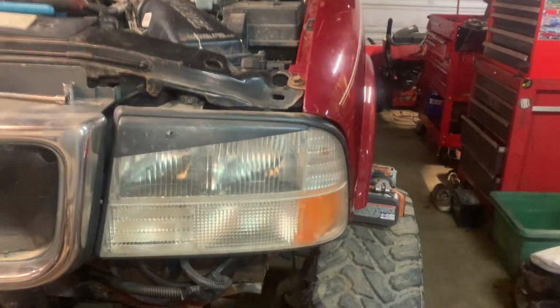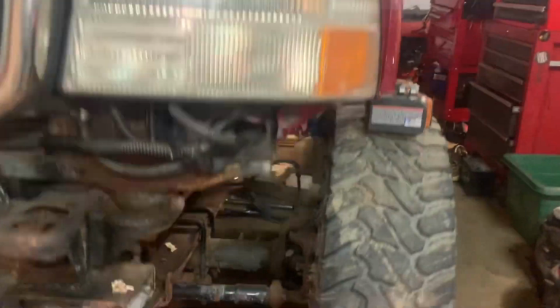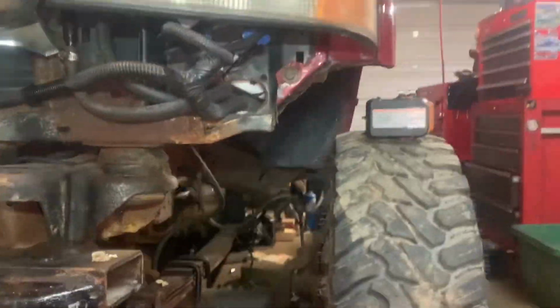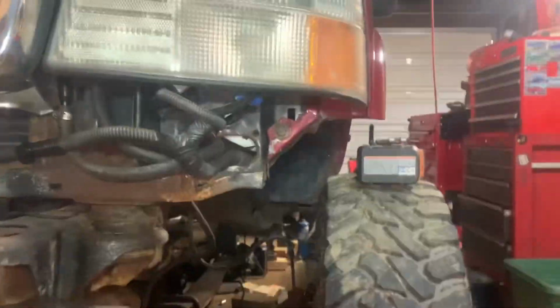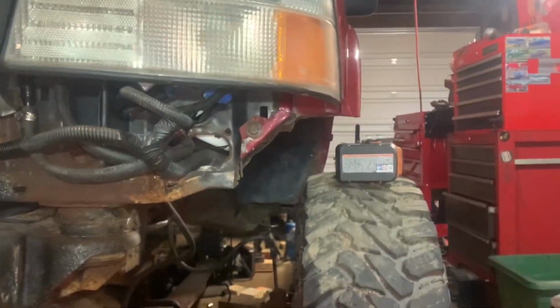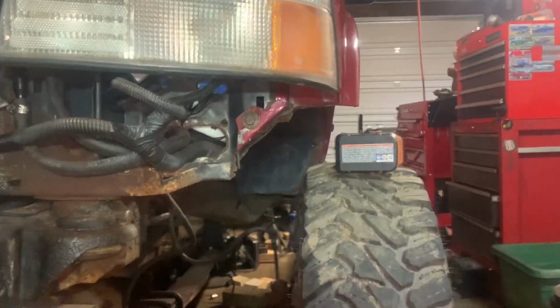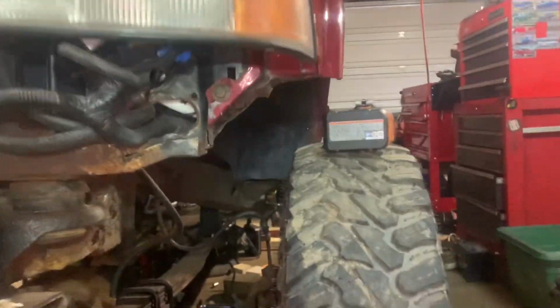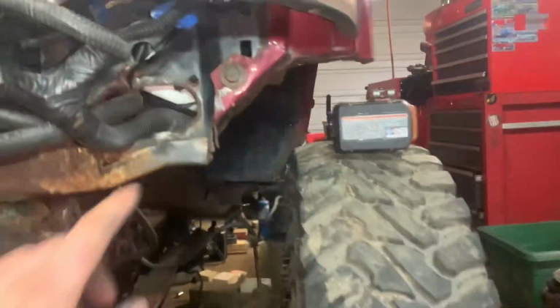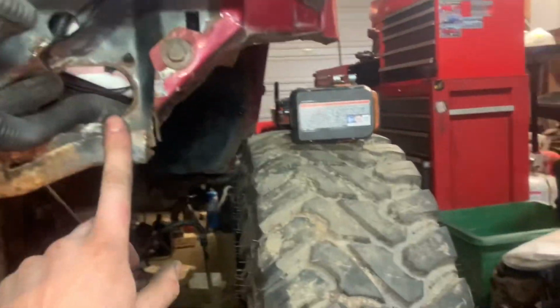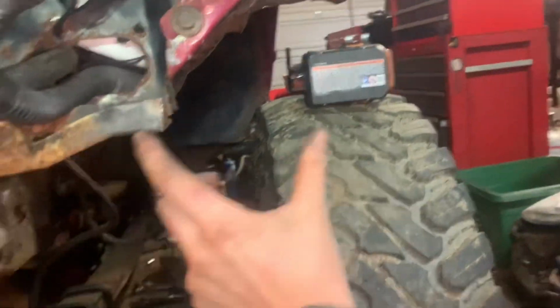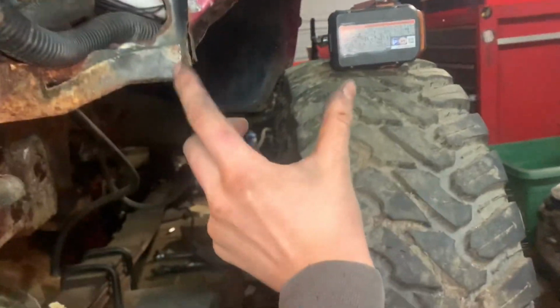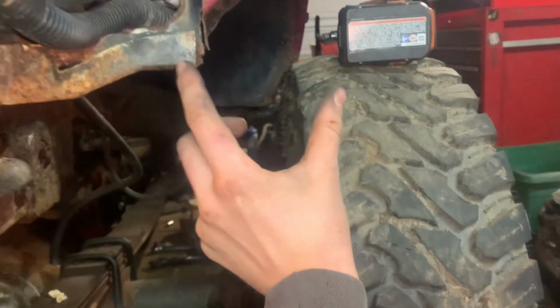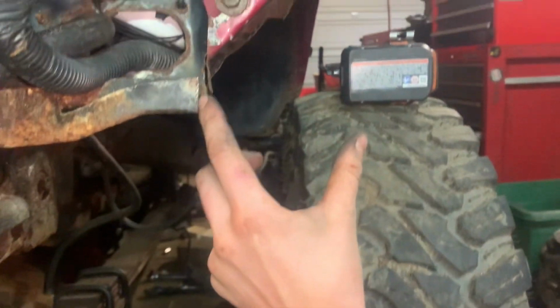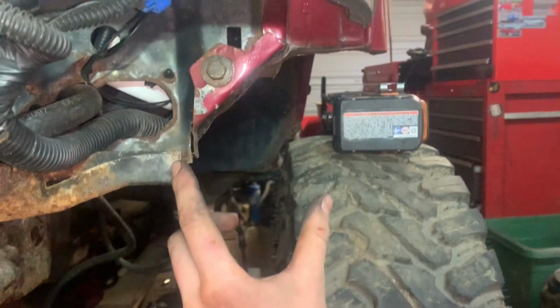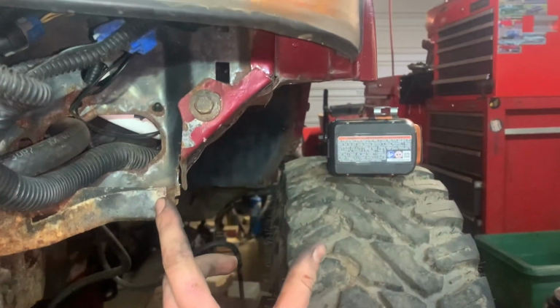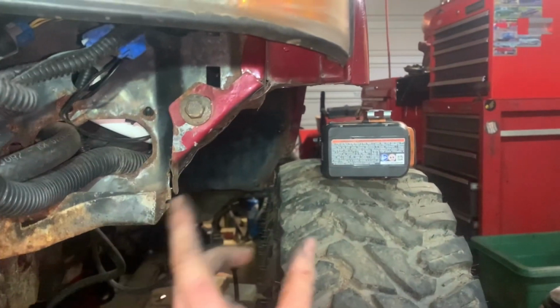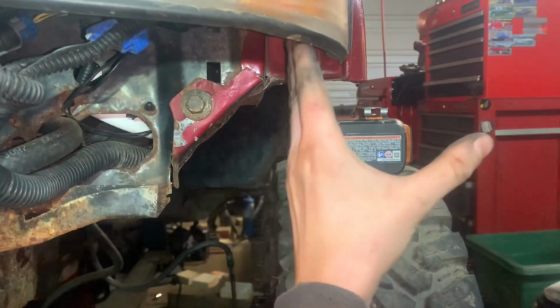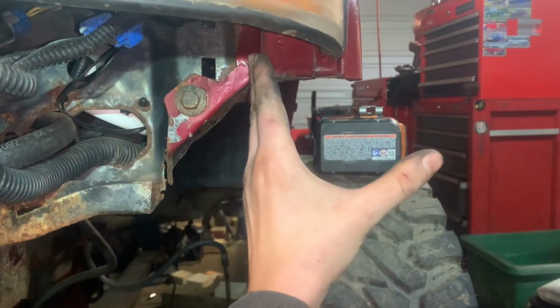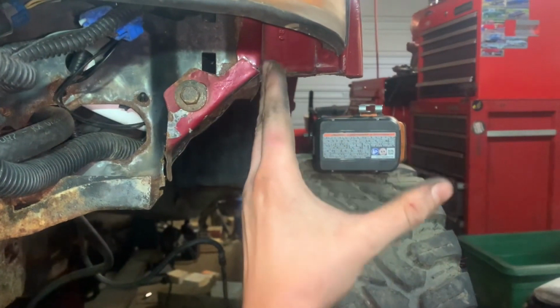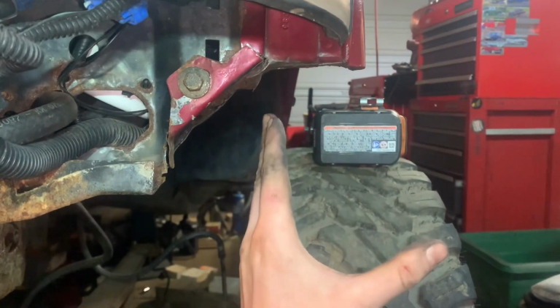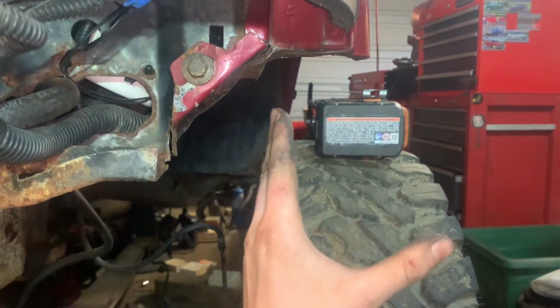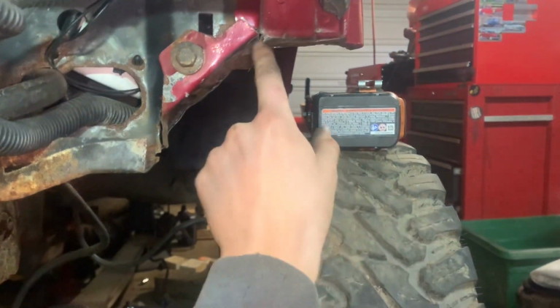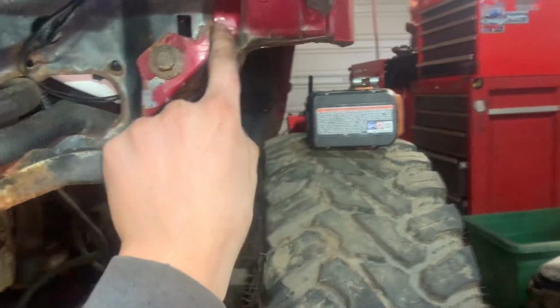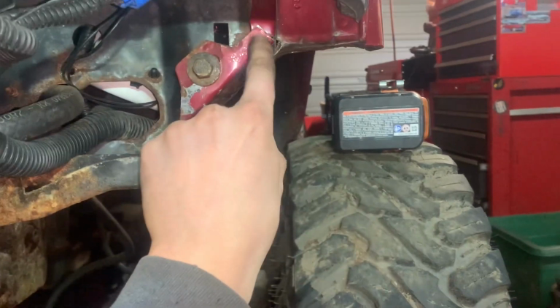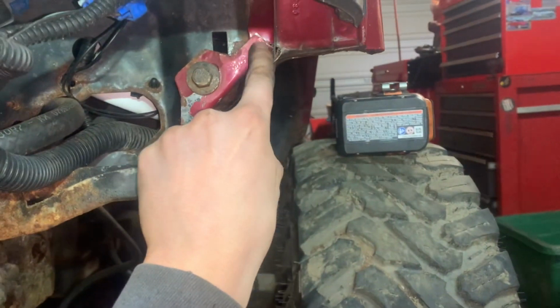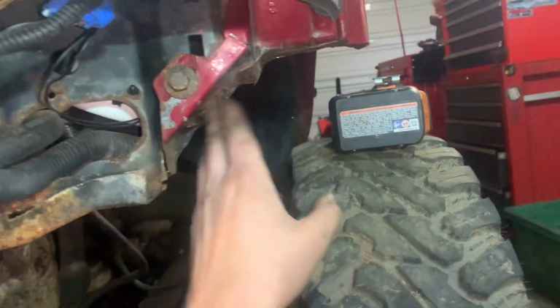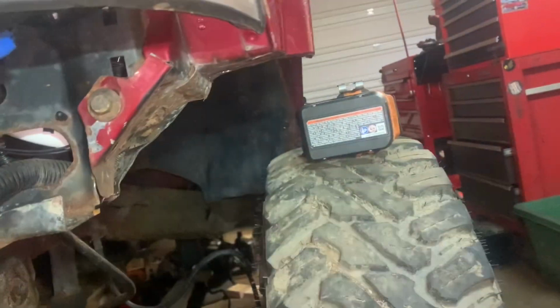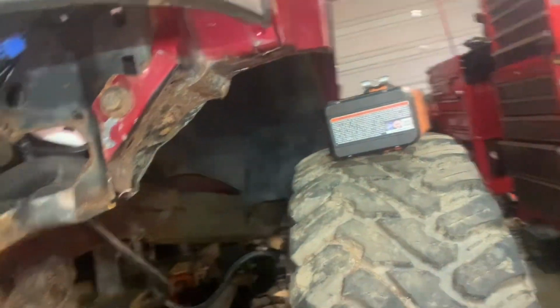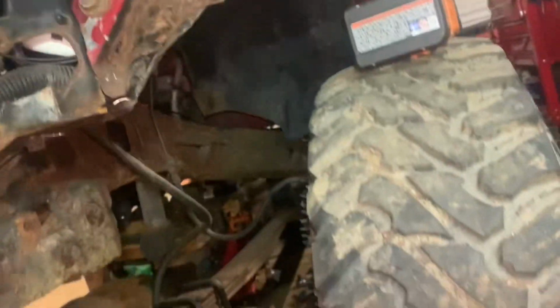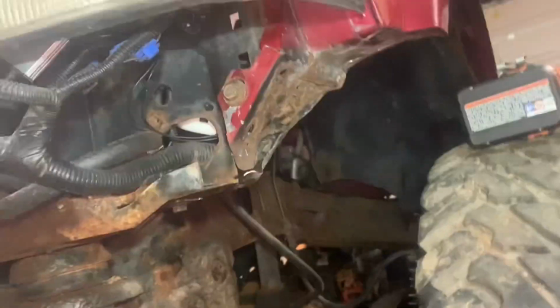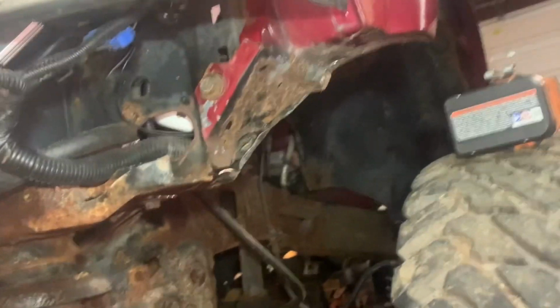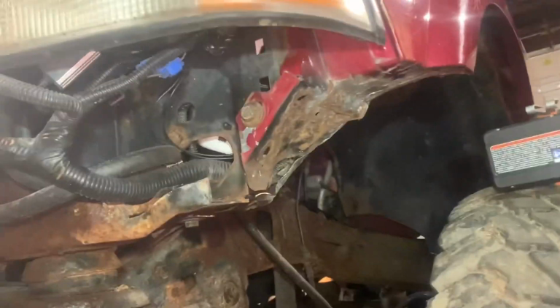So this is what I ended up doing for more tire clearance. I cut about two inches off right here, and then the fender used to come straight down and I just cut this and bent it over like that.